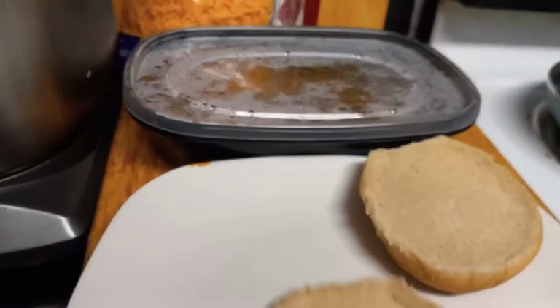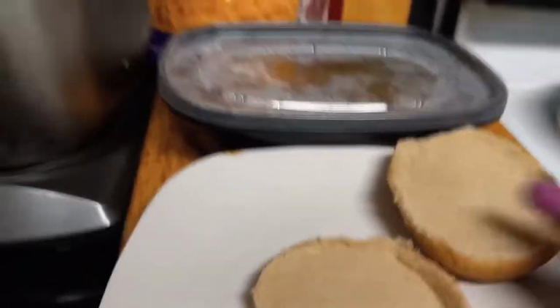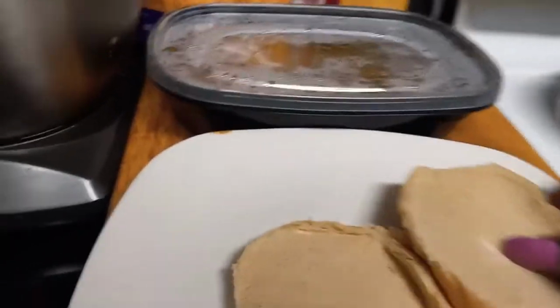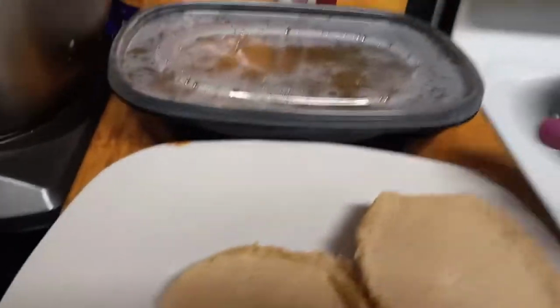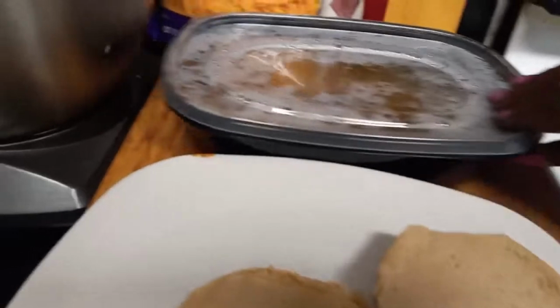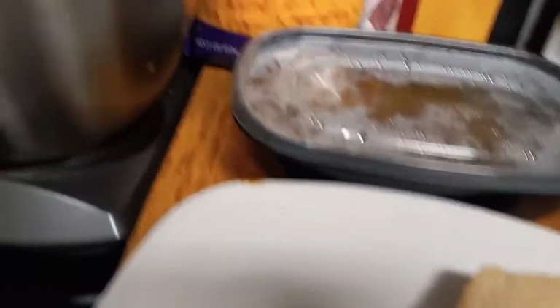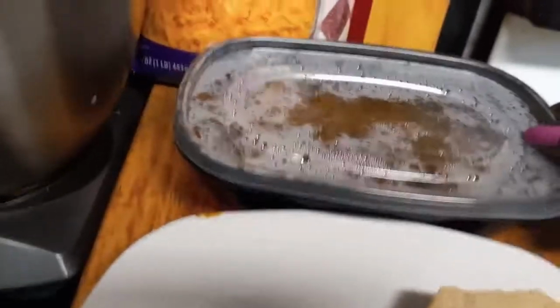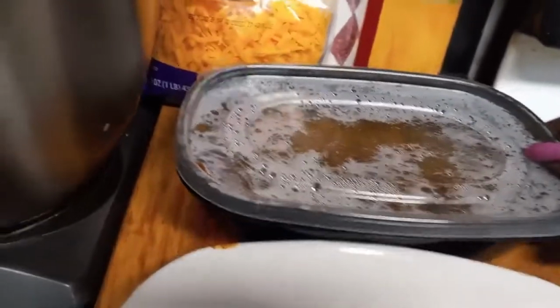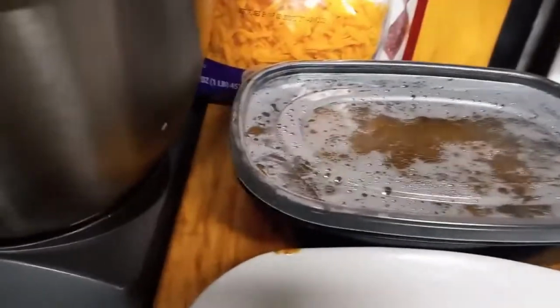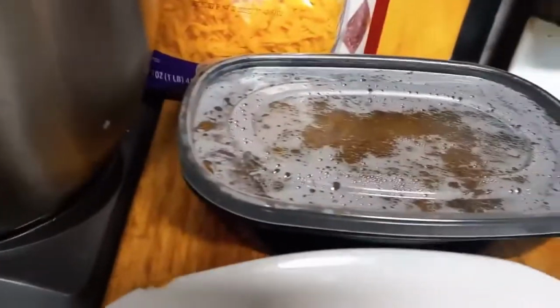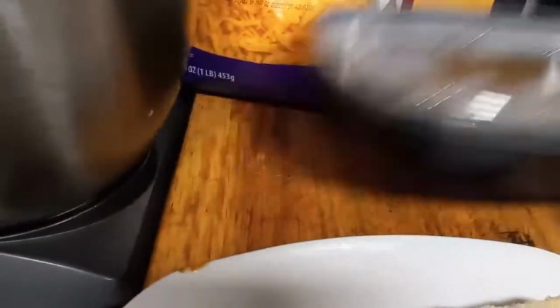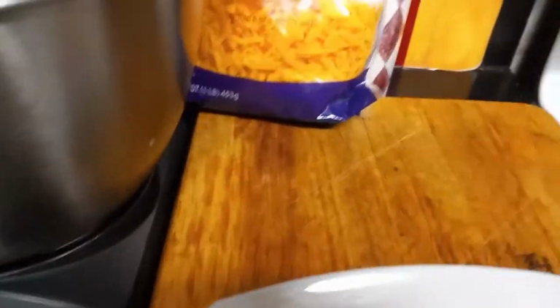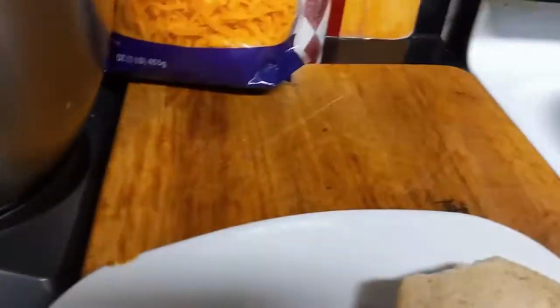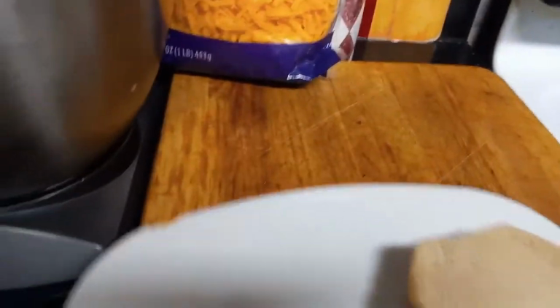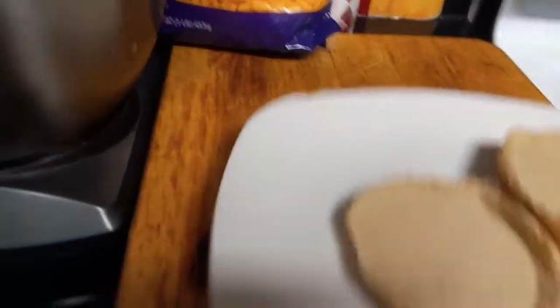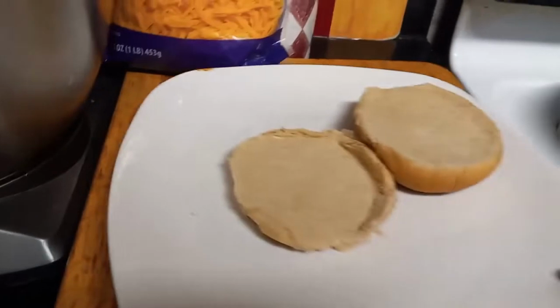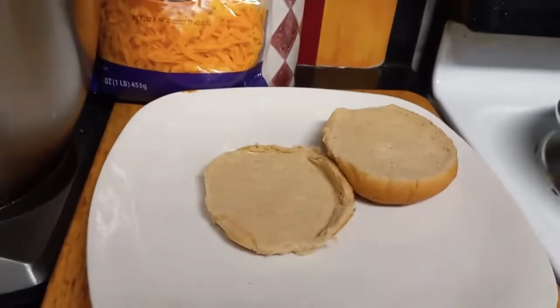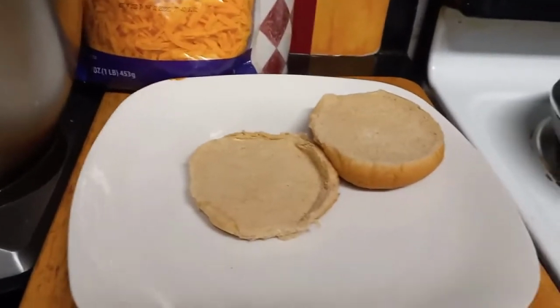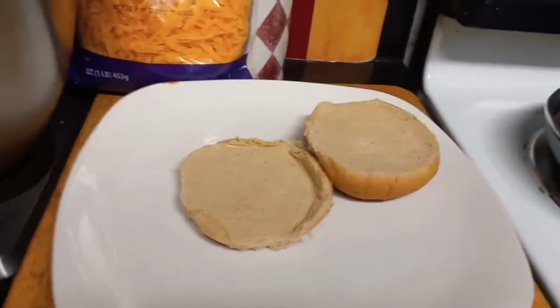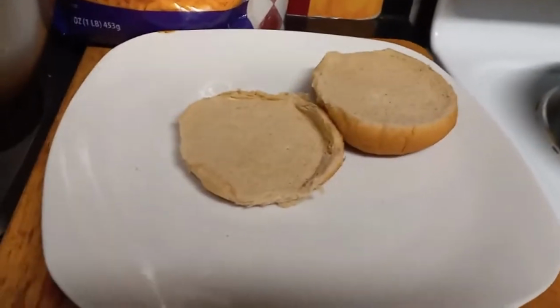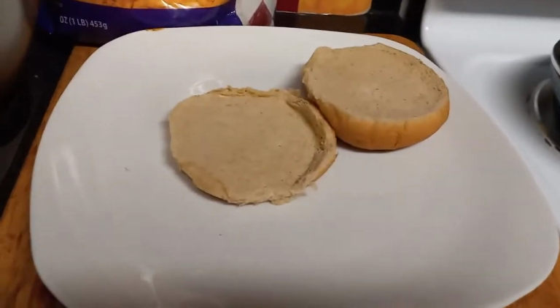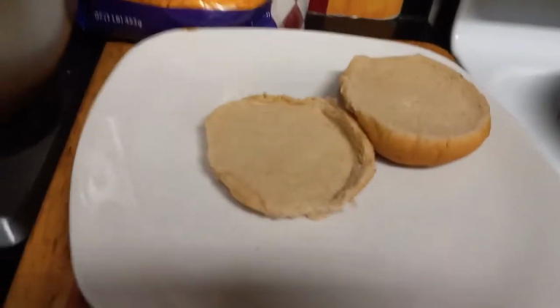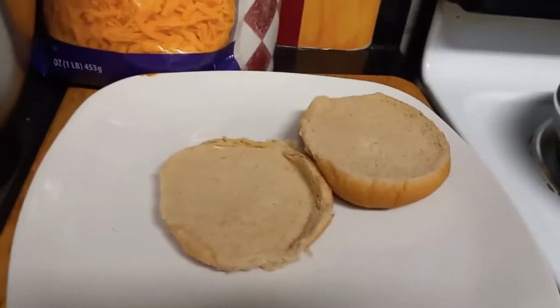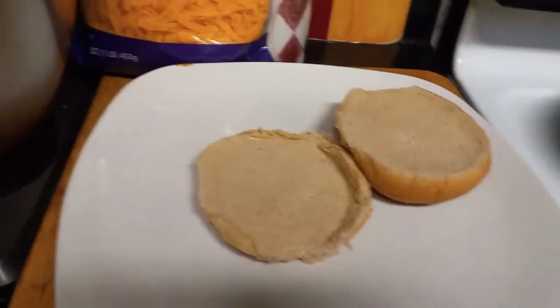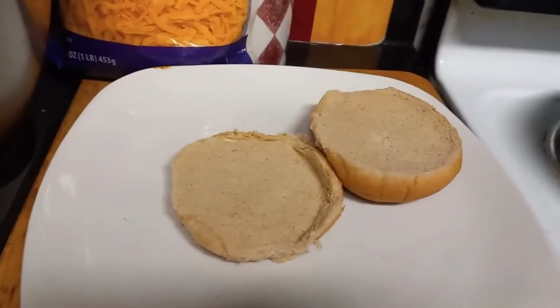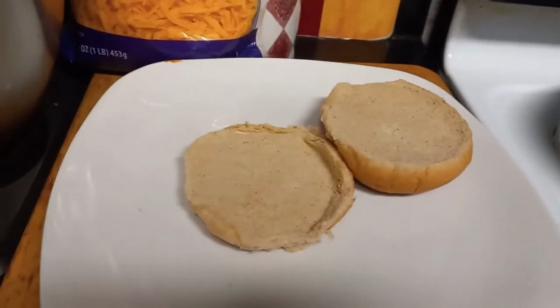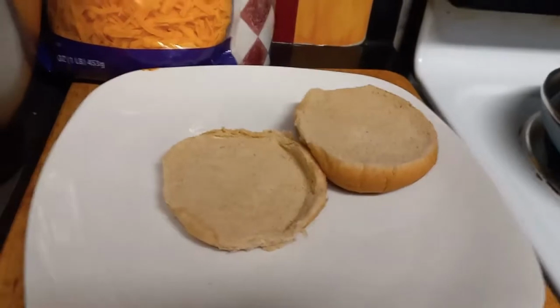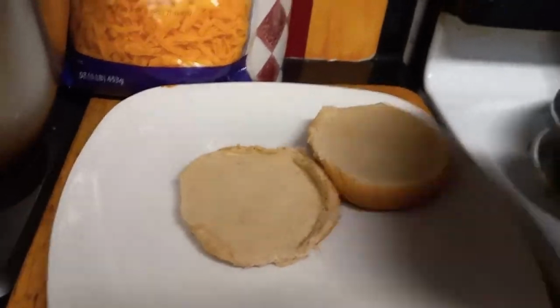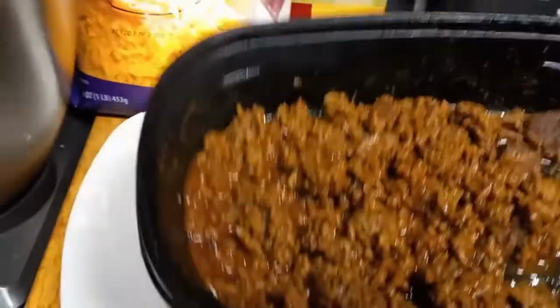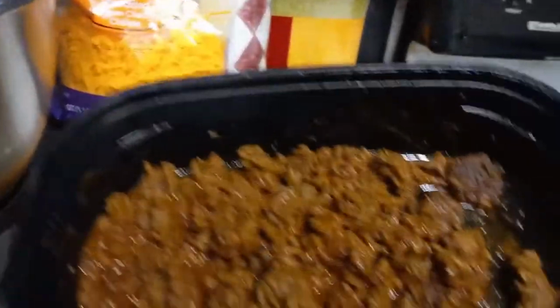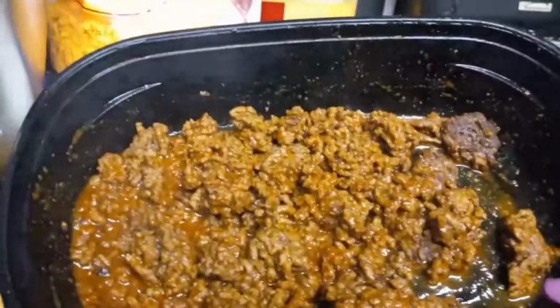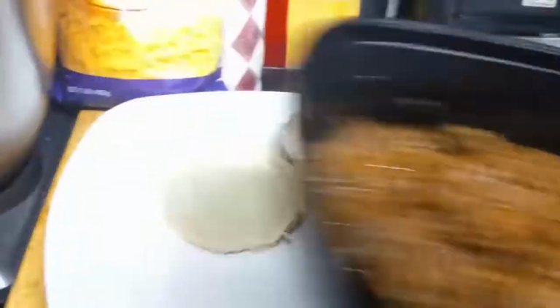Dish number one is a keto taco burger. This is an easy dish to make. The meat was prepped earlier this week. She chose to use keto hamburger buns — they are only one net carb per serving.